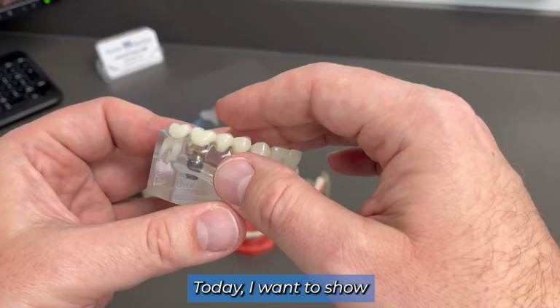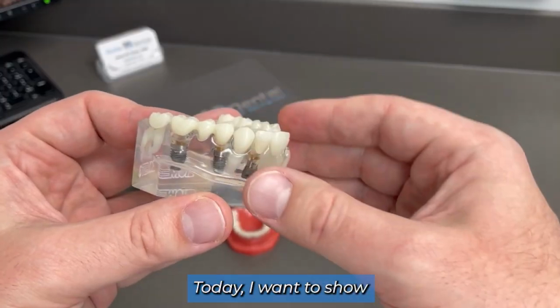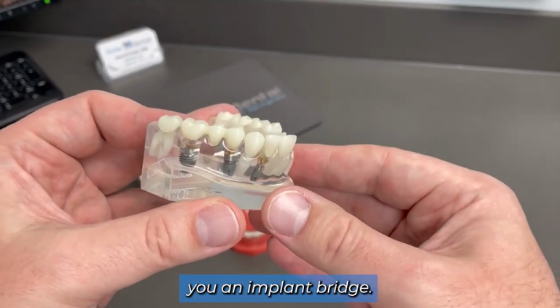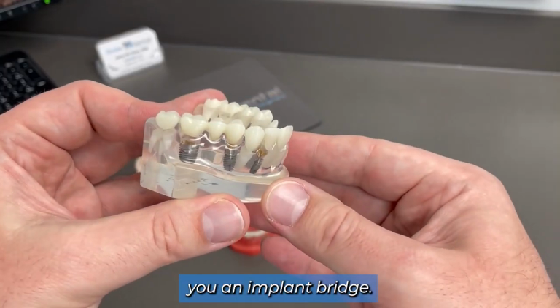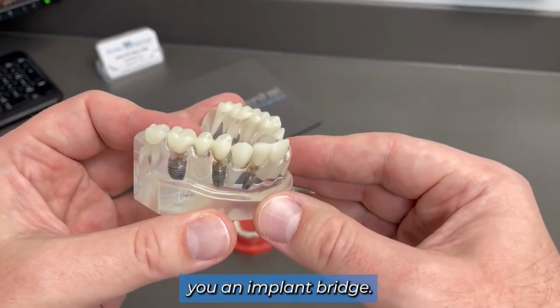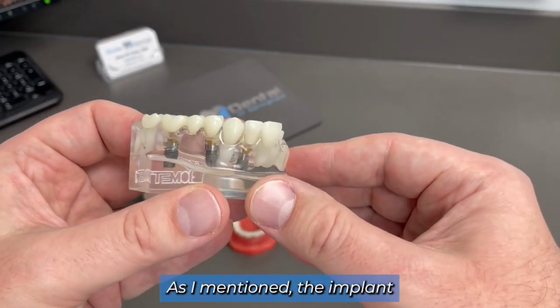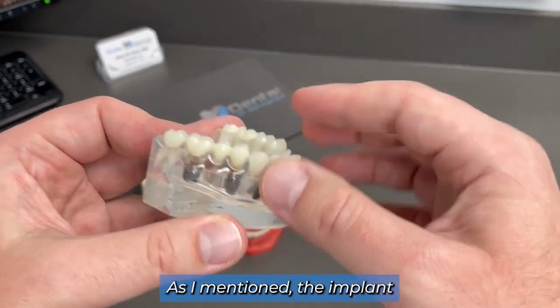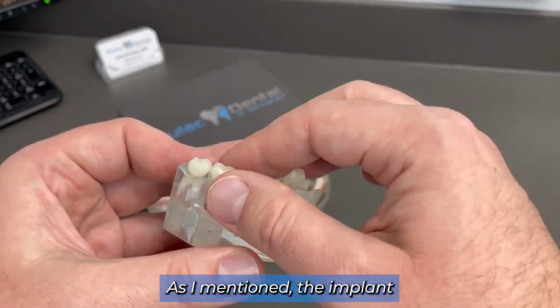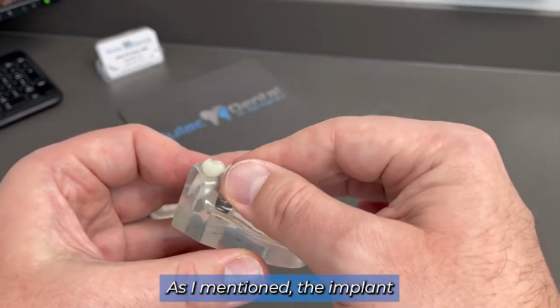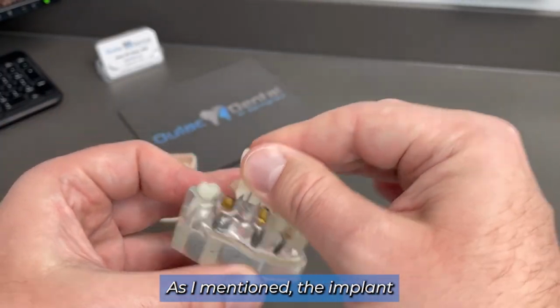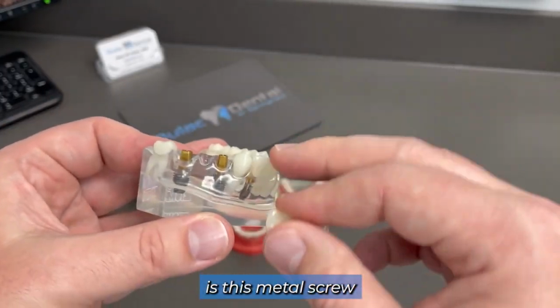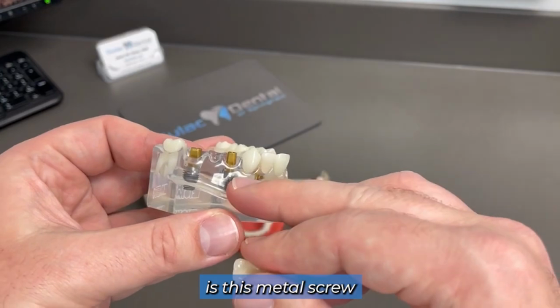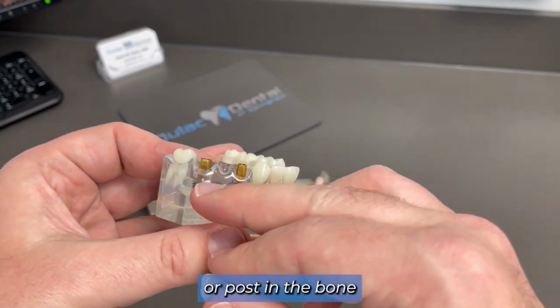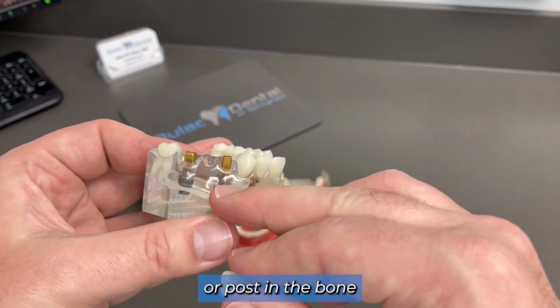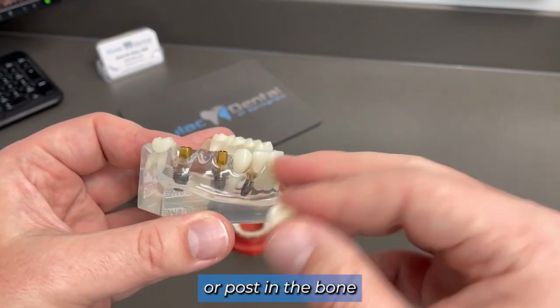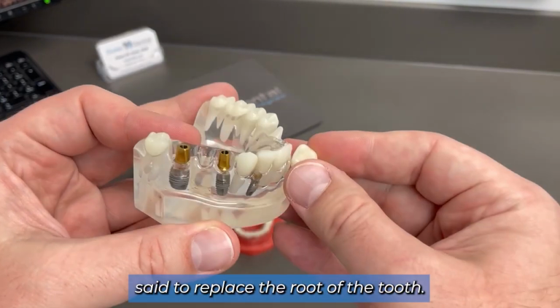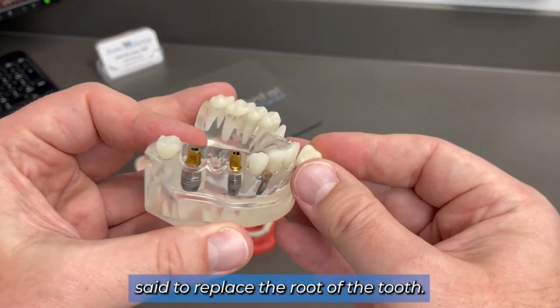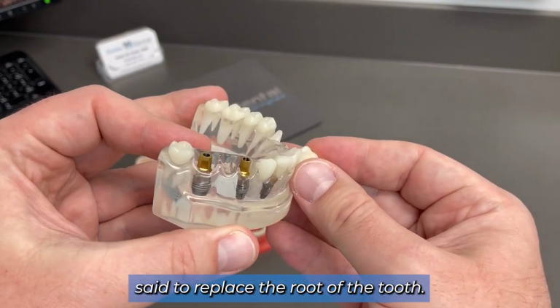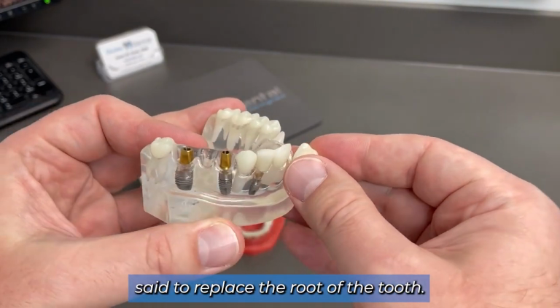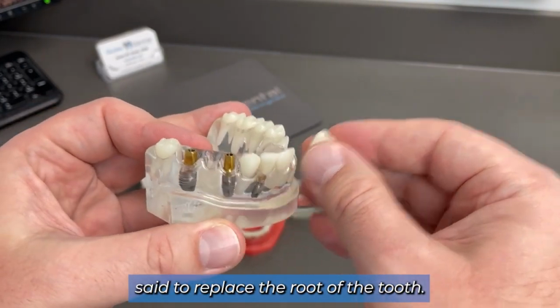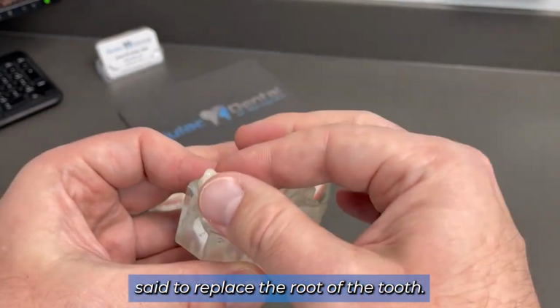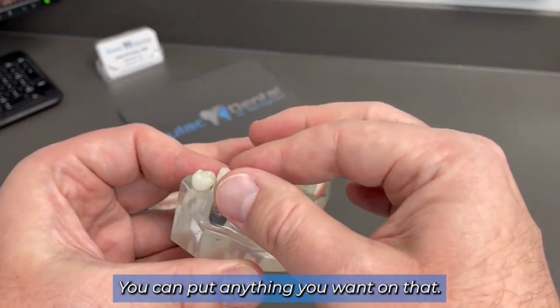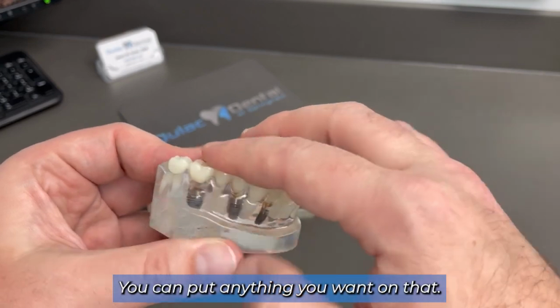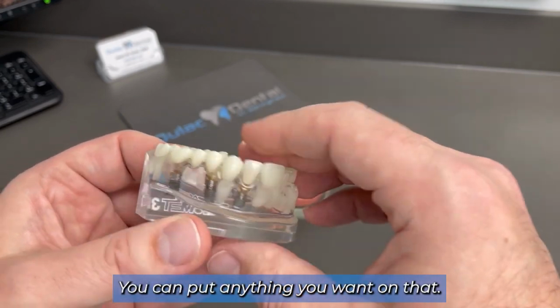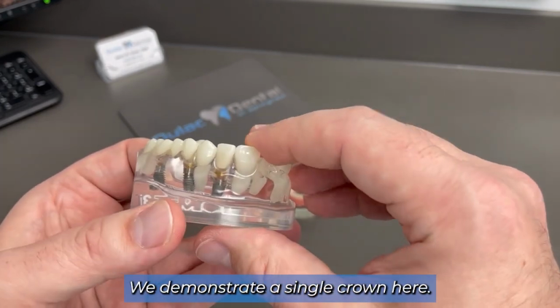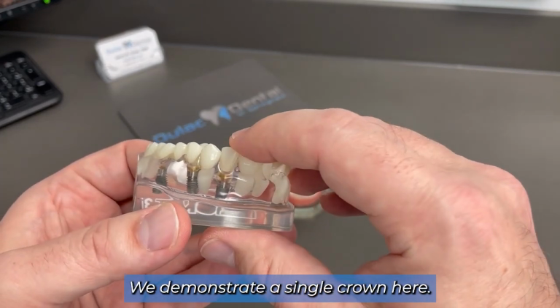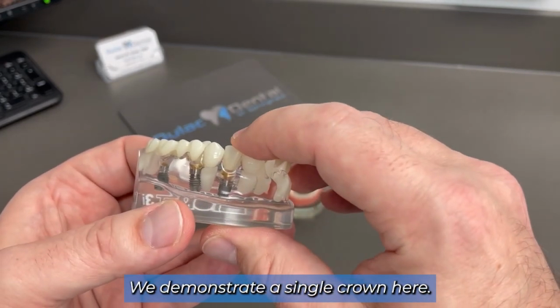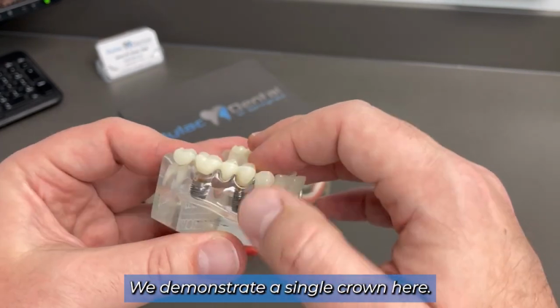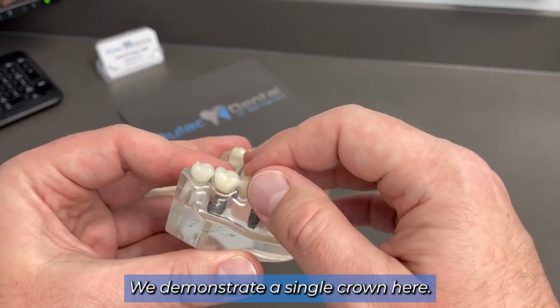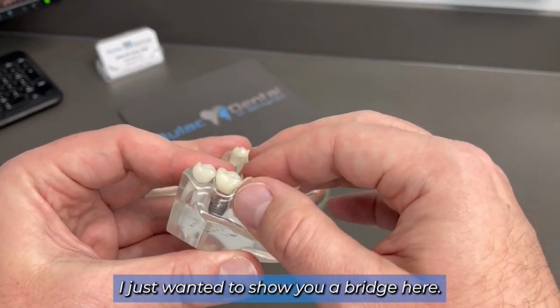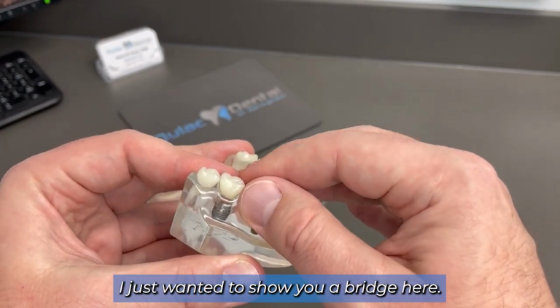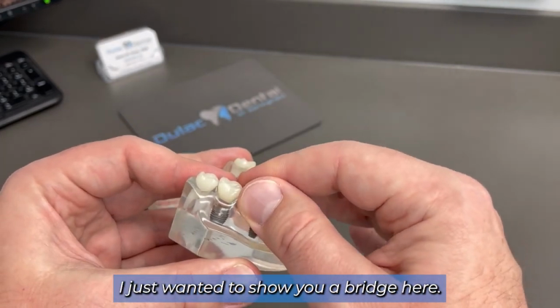Today I wanted to show you an implant bridge. As I had mentioned, the implant is this metal screw or post in the bone, set to replace the root of the tooth. You can put anything you want on that. We demonstrated a single crown here — I just wanted to show you a bridge here.